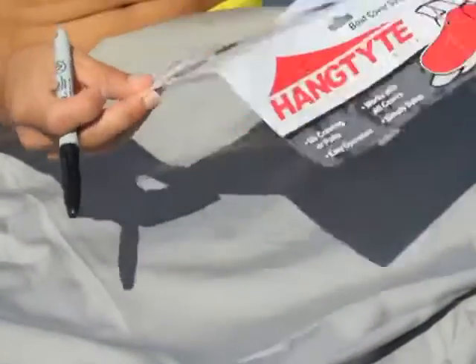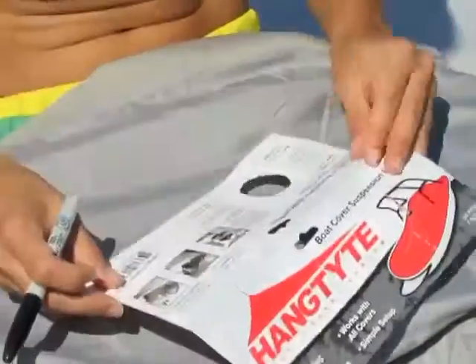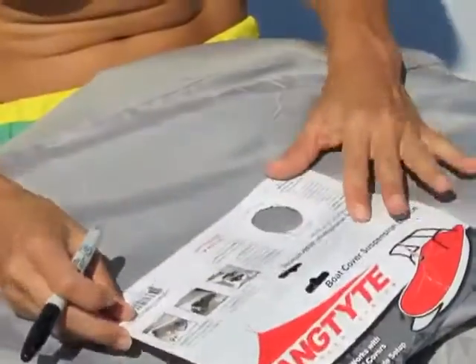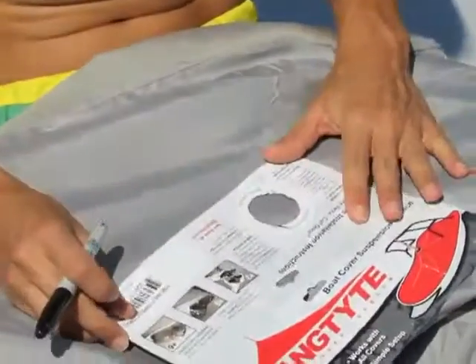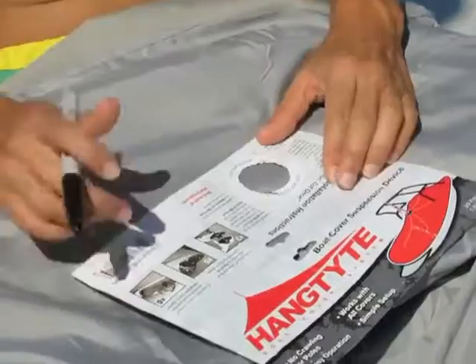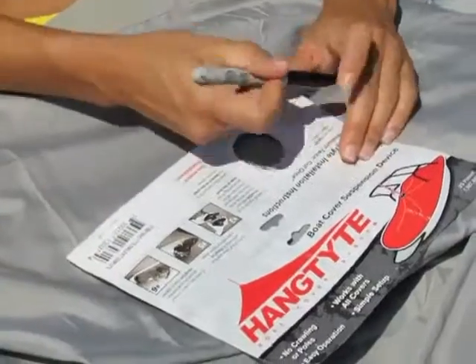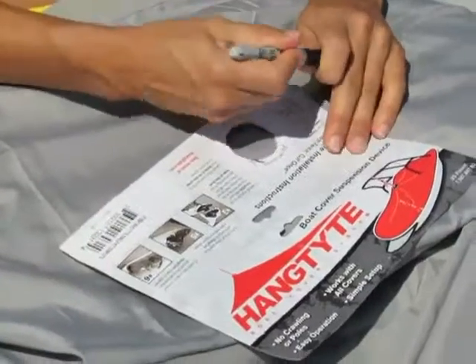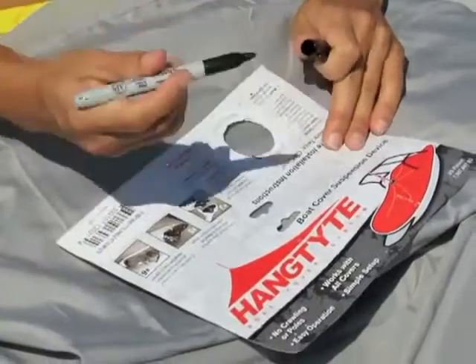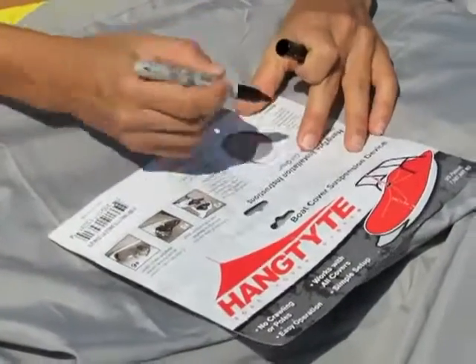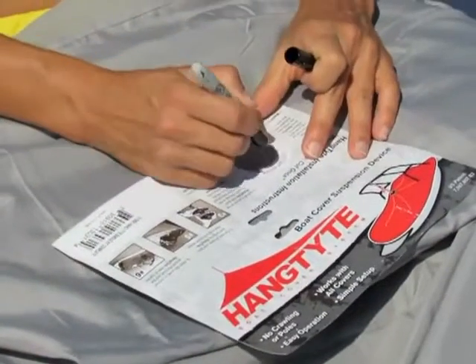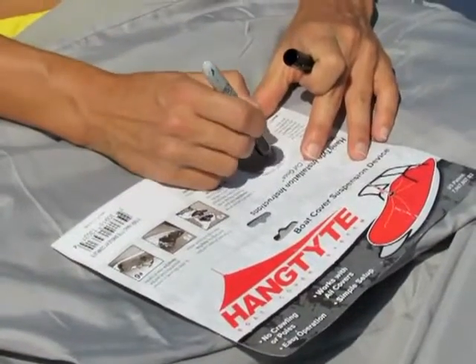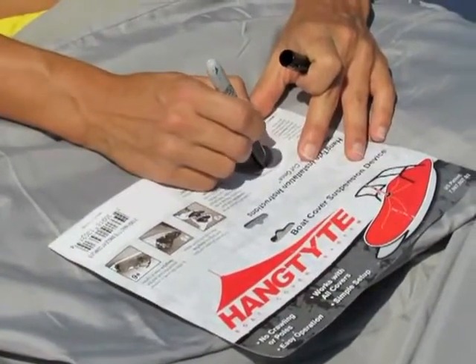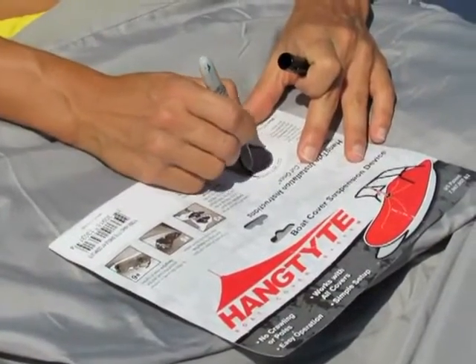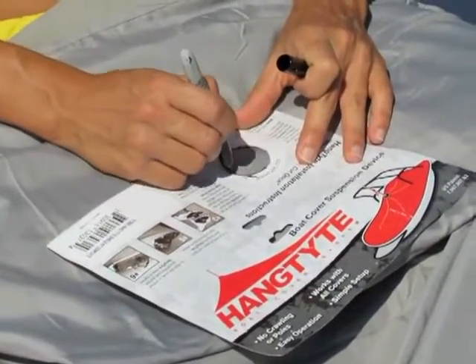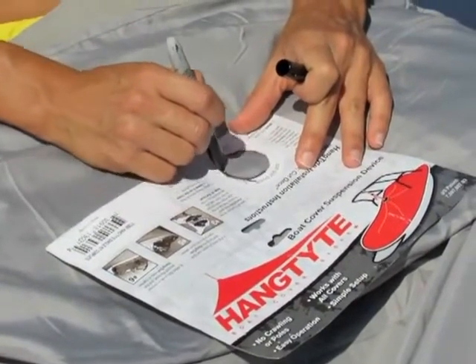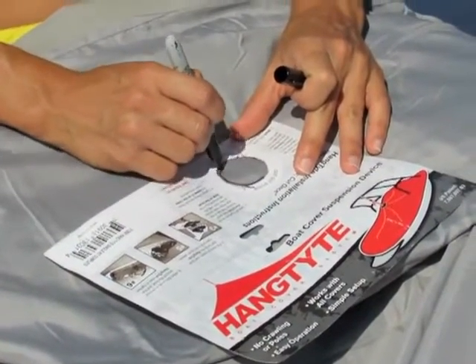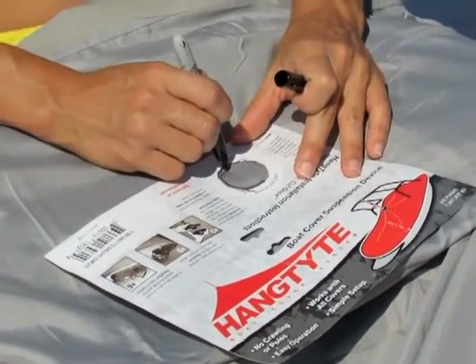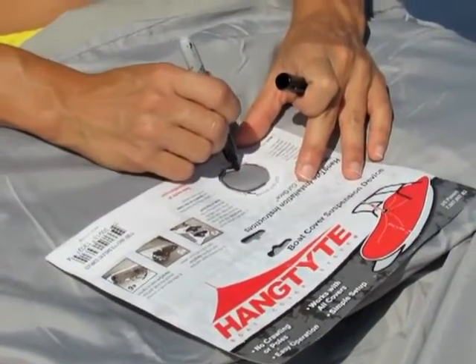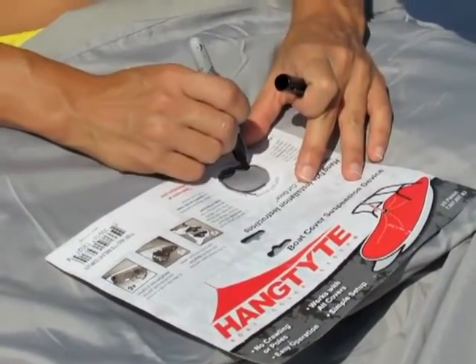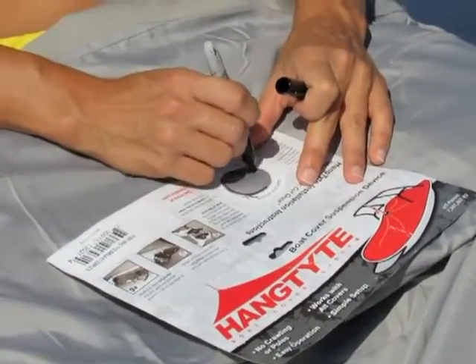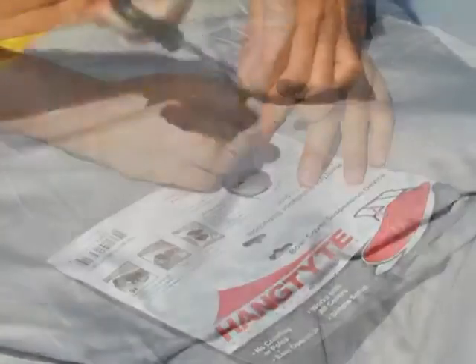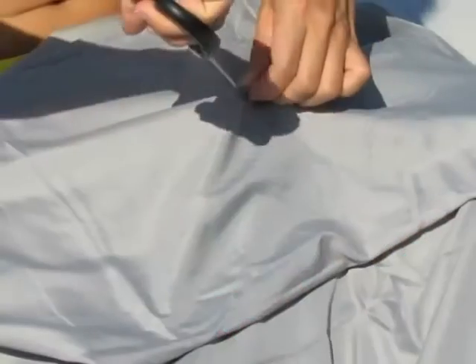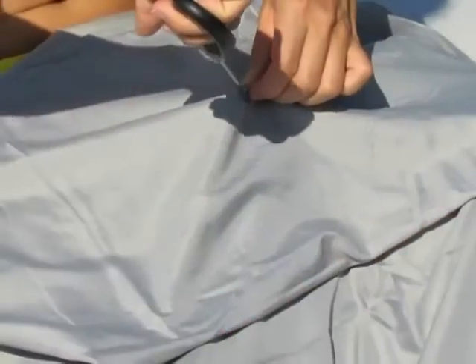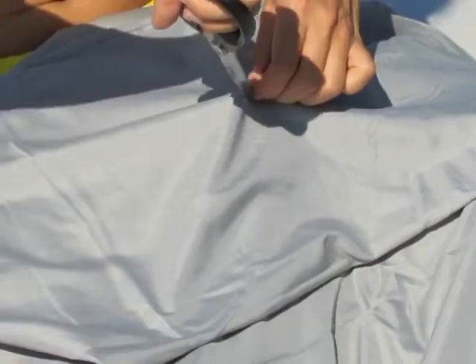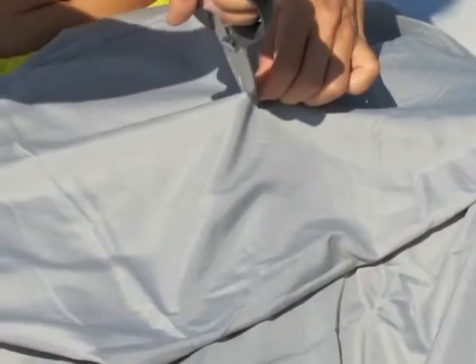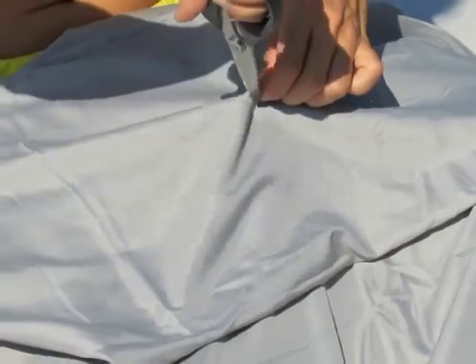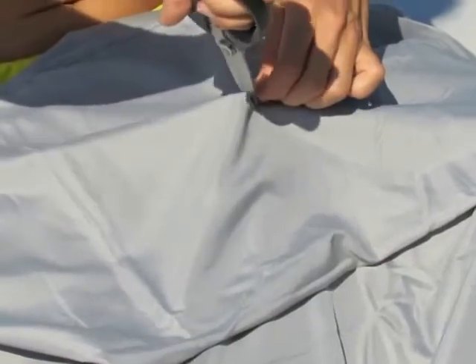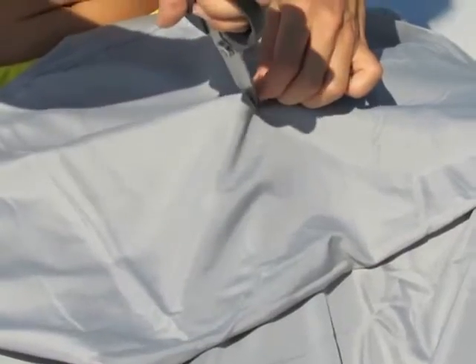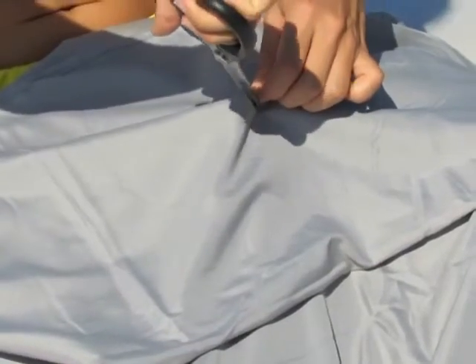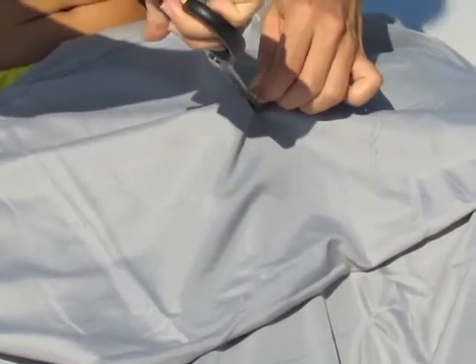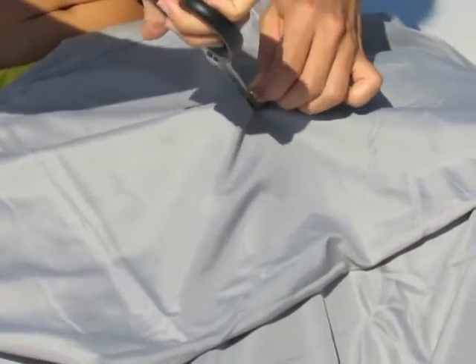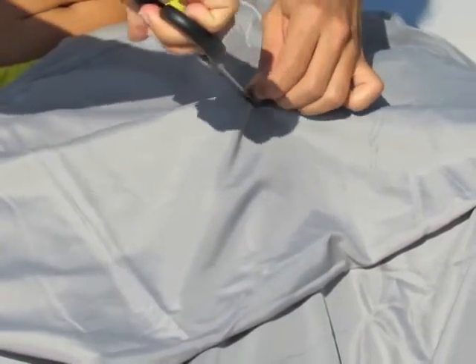The easy installation instructions are on the header card. Once you find the highest center point on the cover, mark it using the cutout guide and cut accordingly.